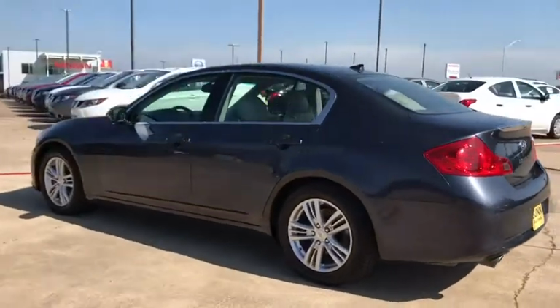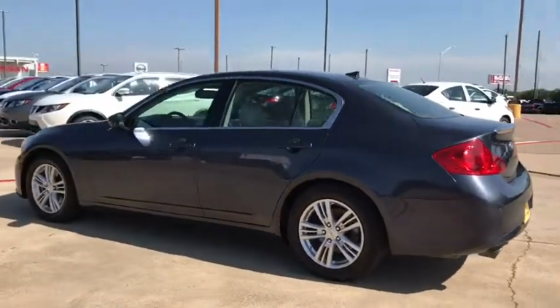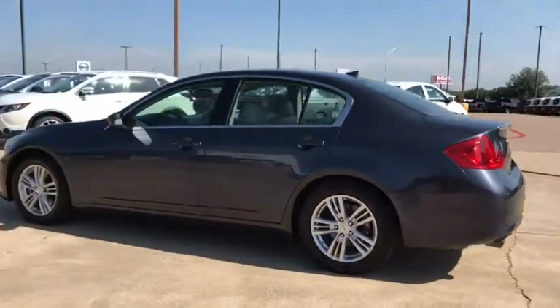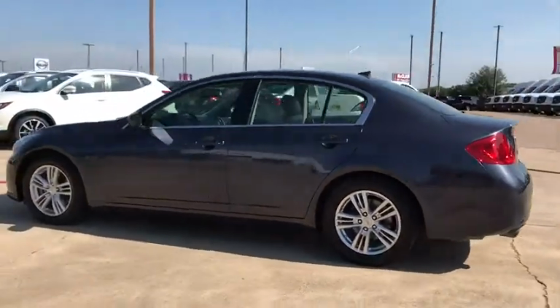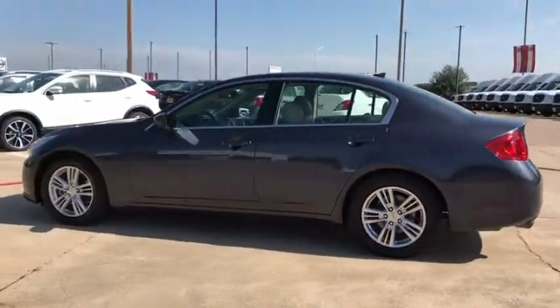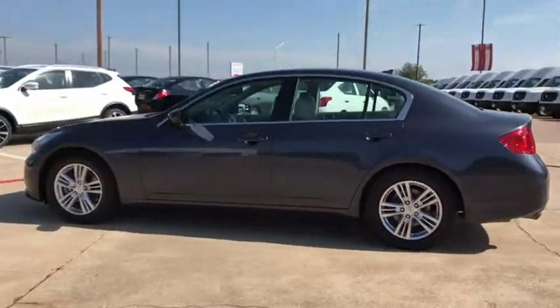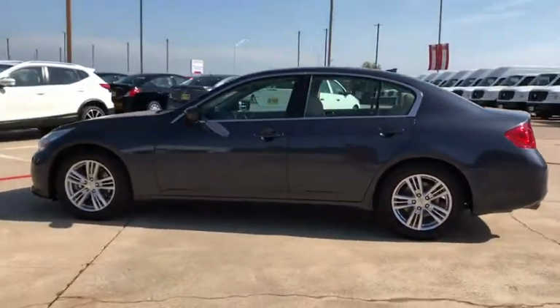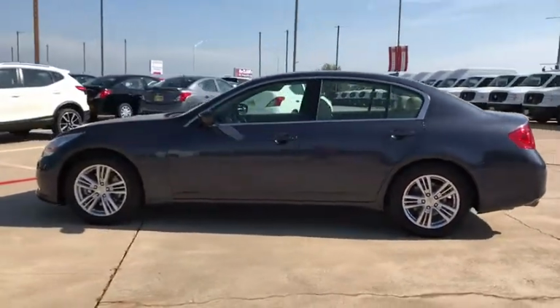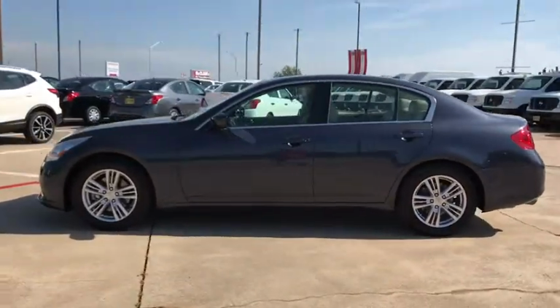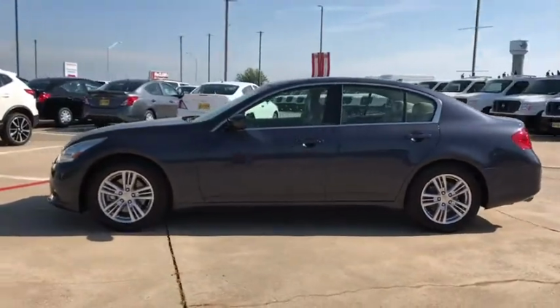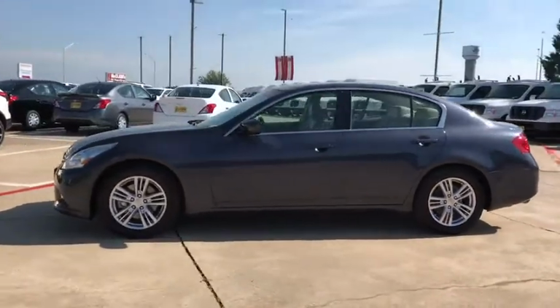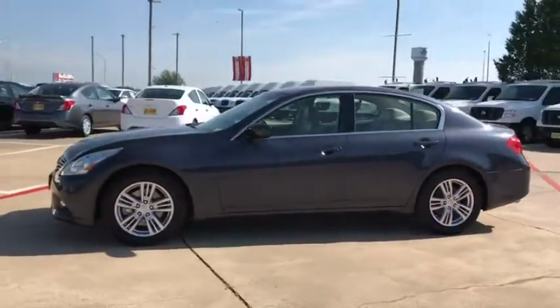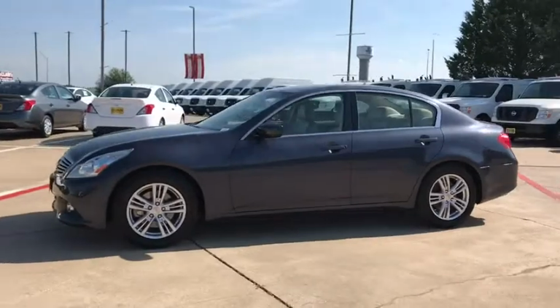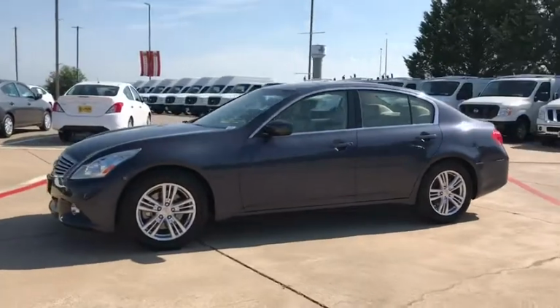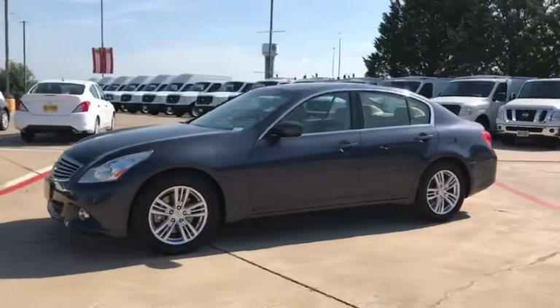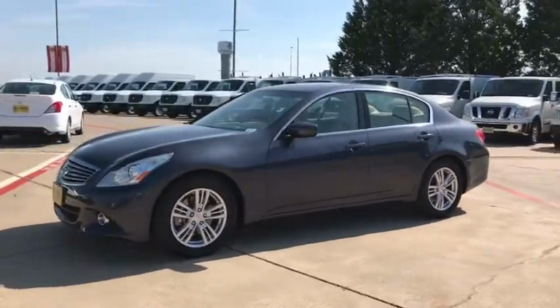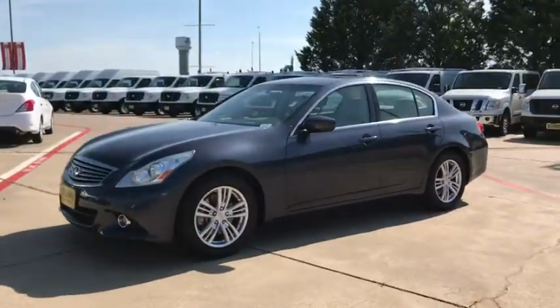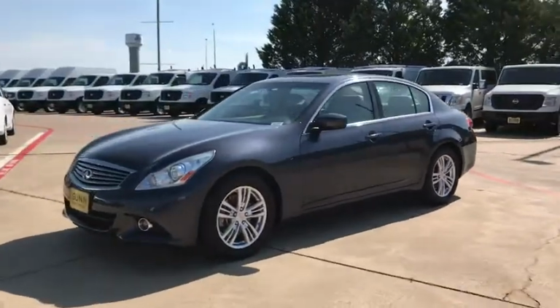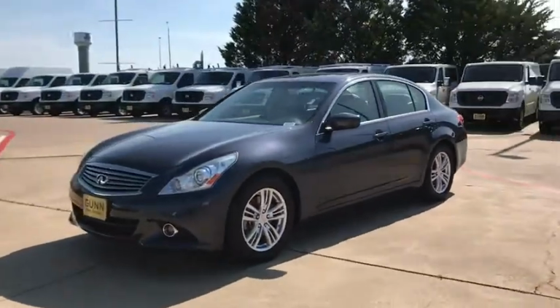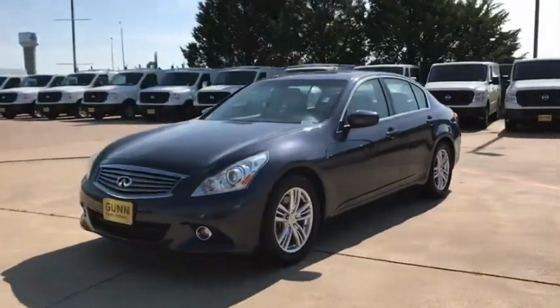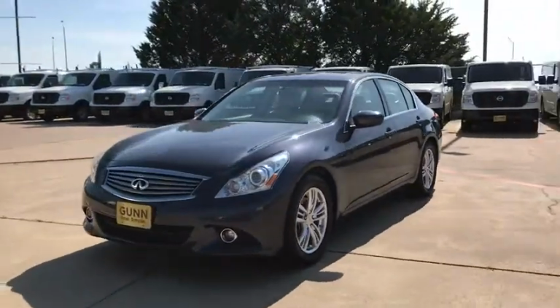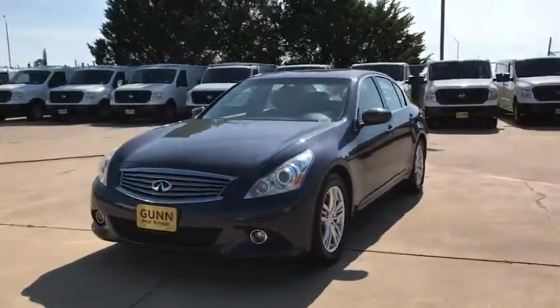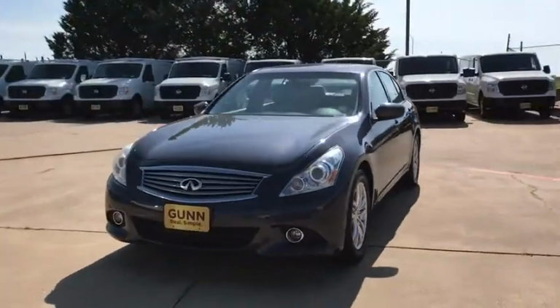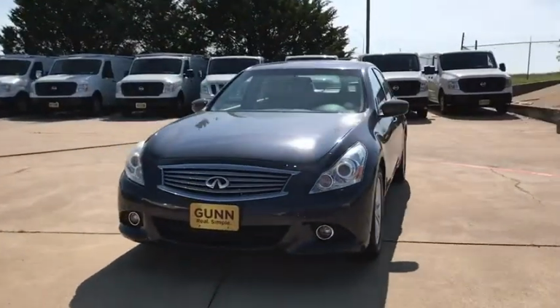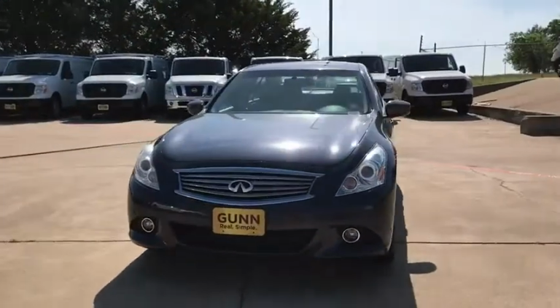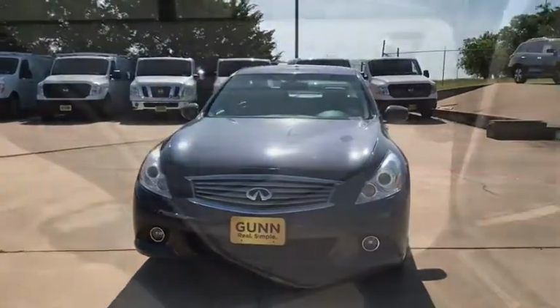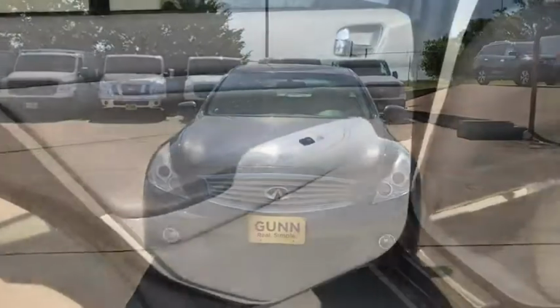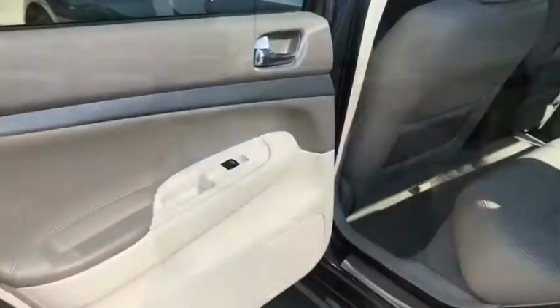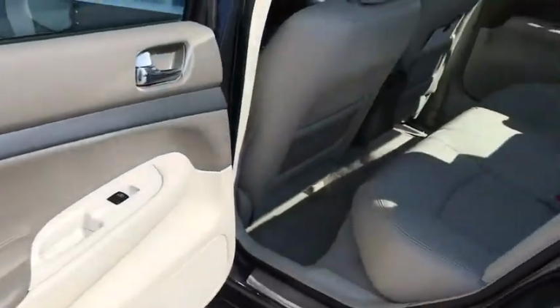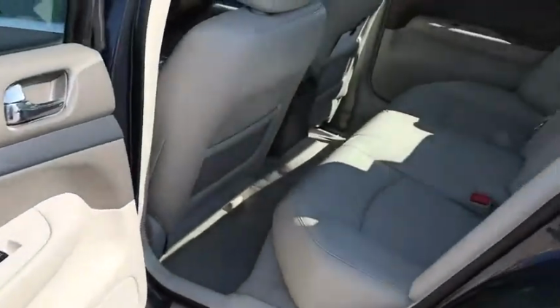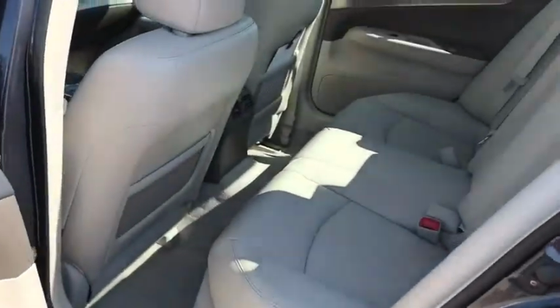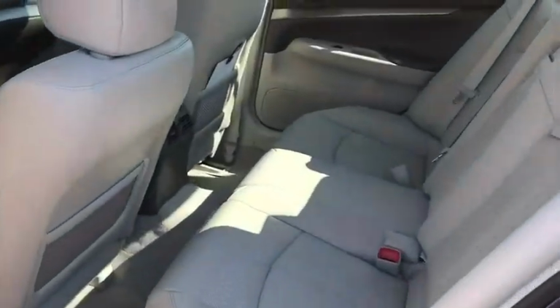Here are some of this vehicle's great options: stability control, traction control, anti-lock braking system, keyless entry, power passenger seat, steering wheel audio controls, backup camera.